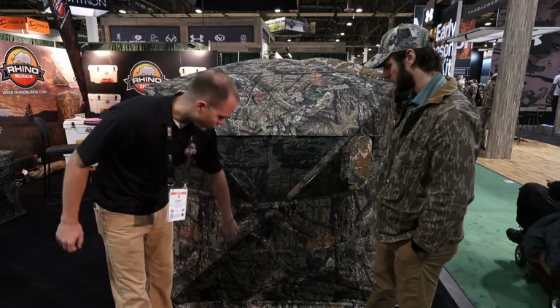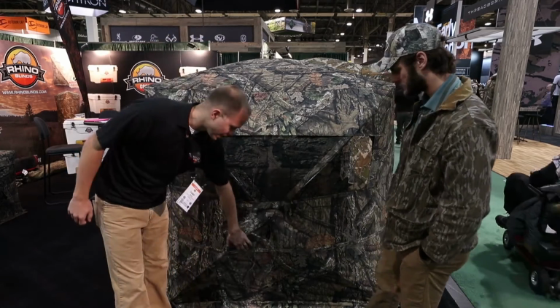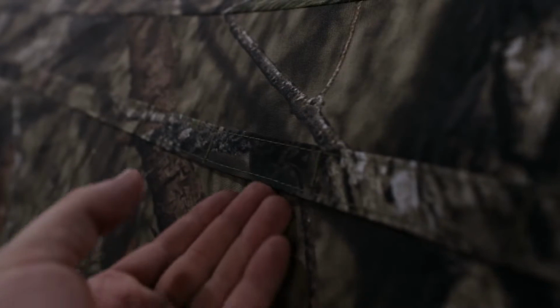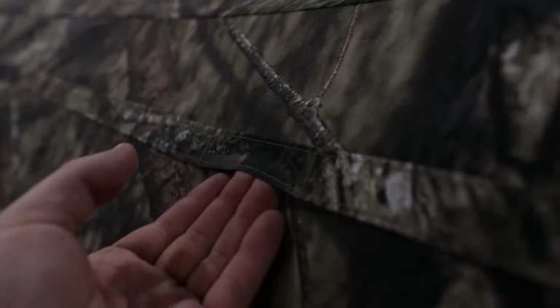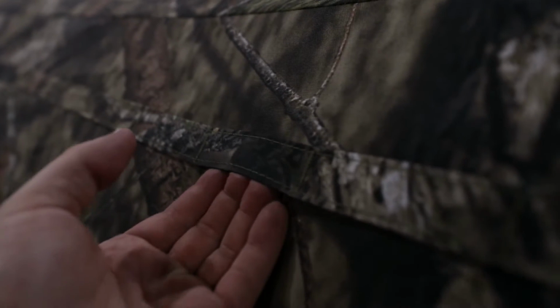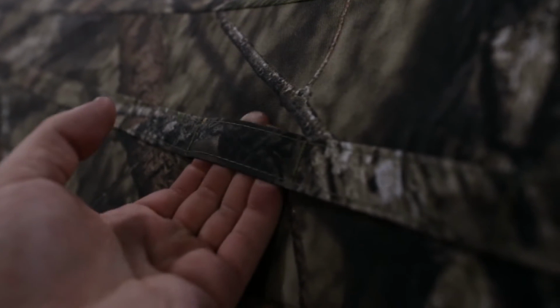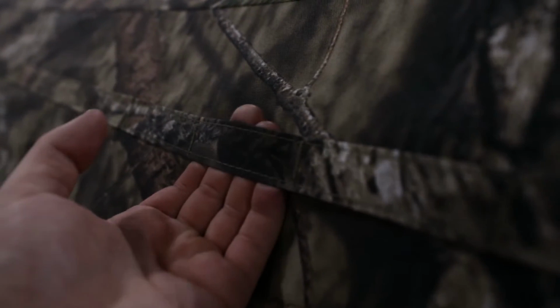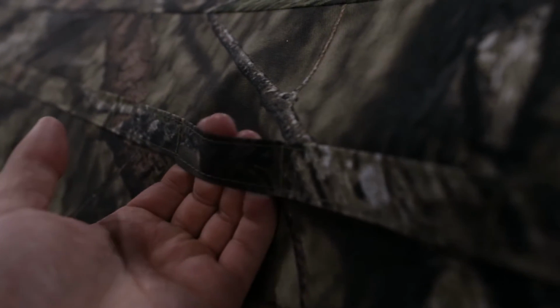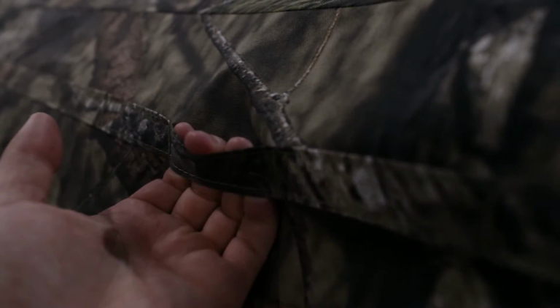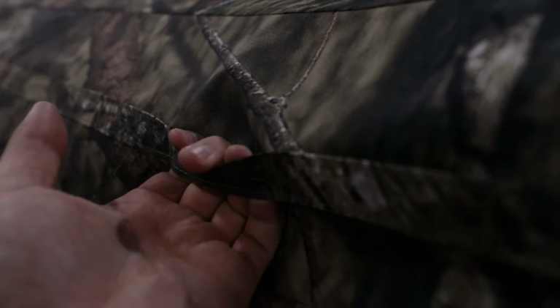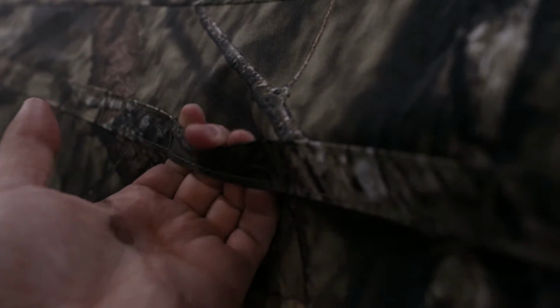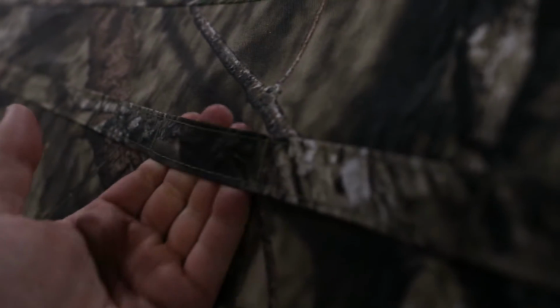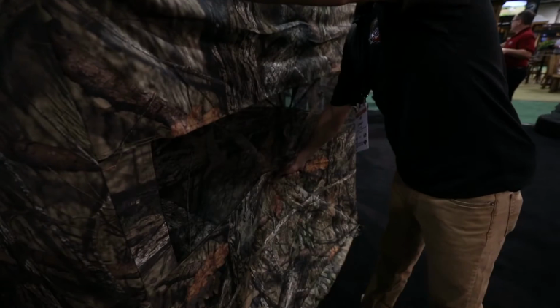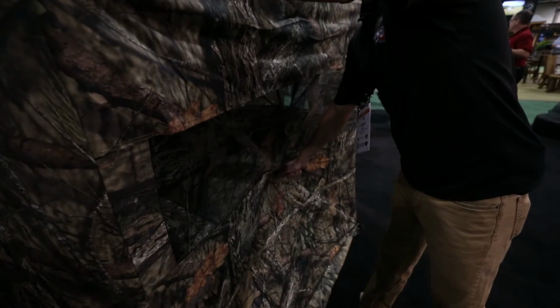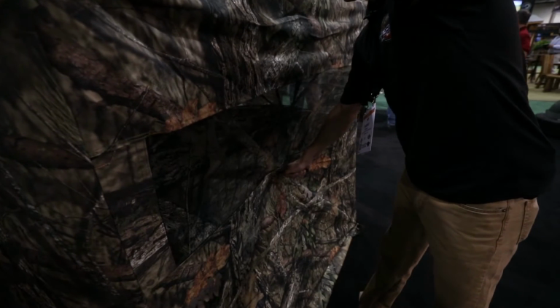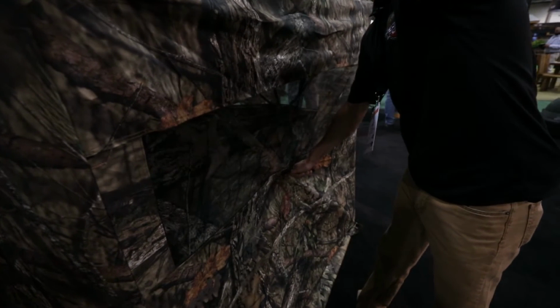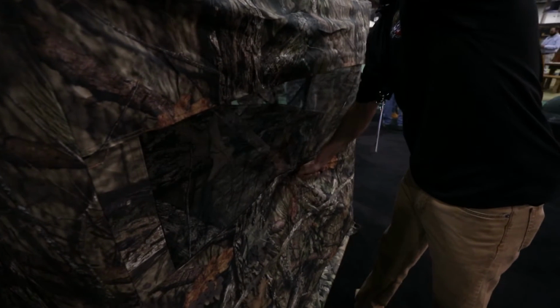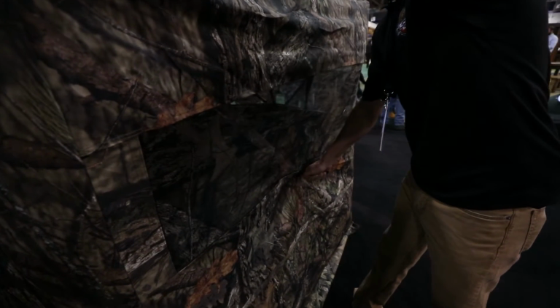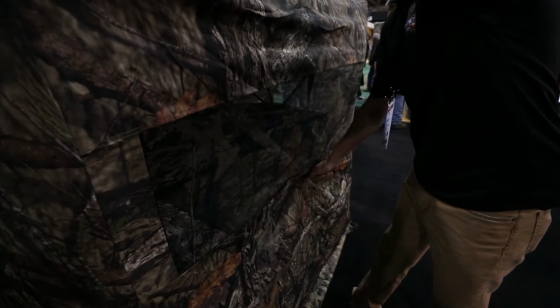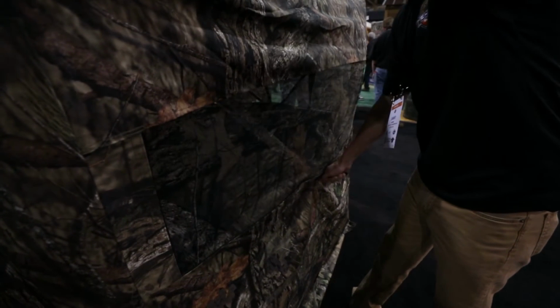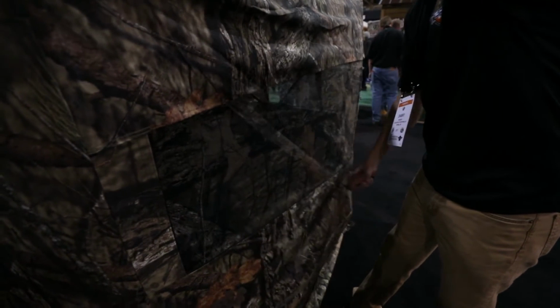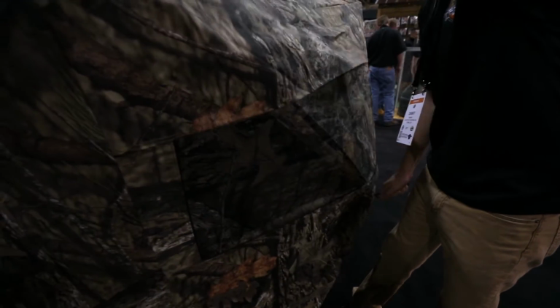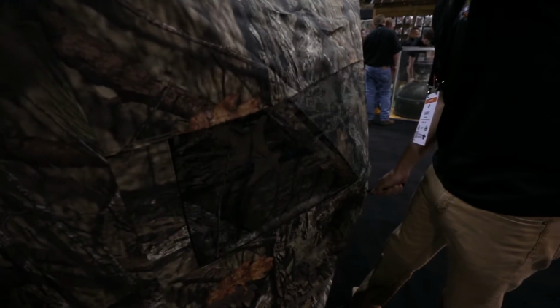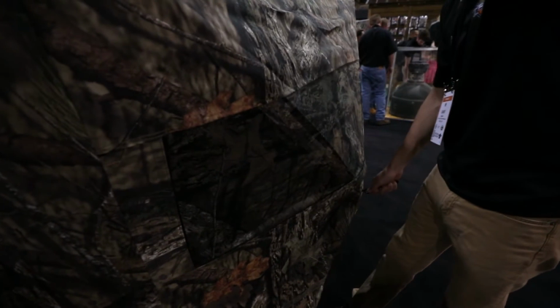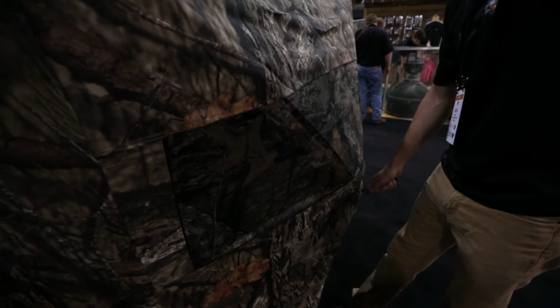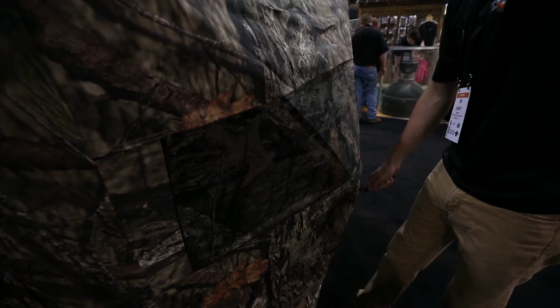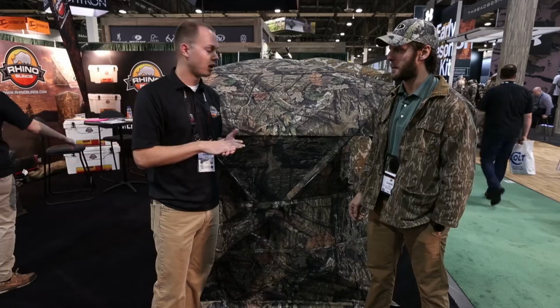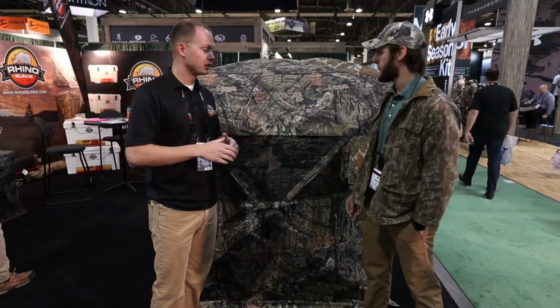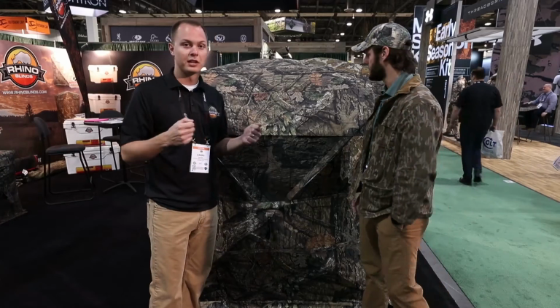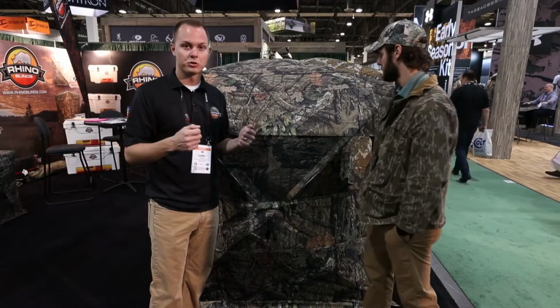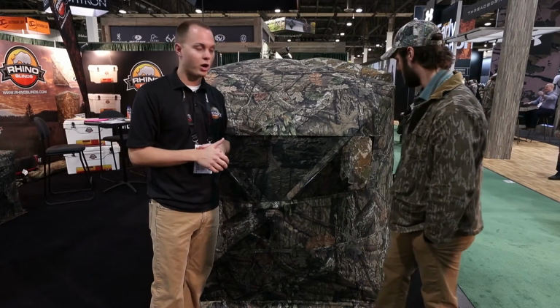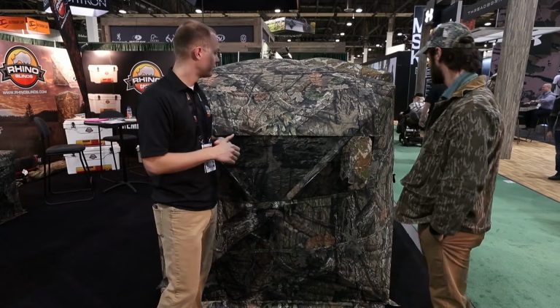Brushing straps all the way around the blind, 77 inches hub to hub, about 71 inches tall for our regular blind. We also have an oversized blind that stands about 7 foot 7 tall, so you can stand up and shoot your bow out of it.